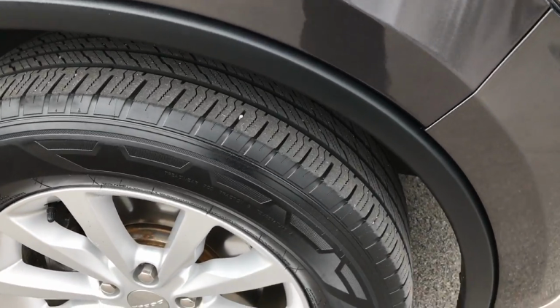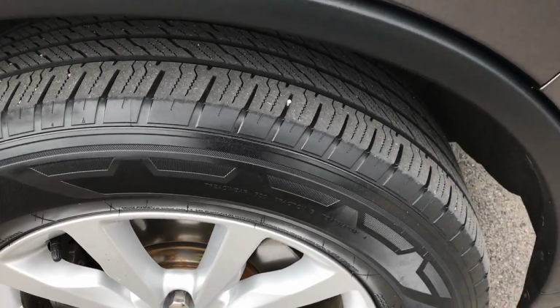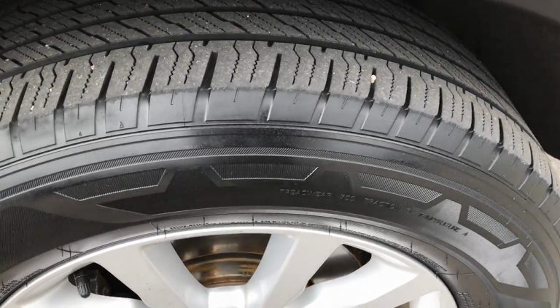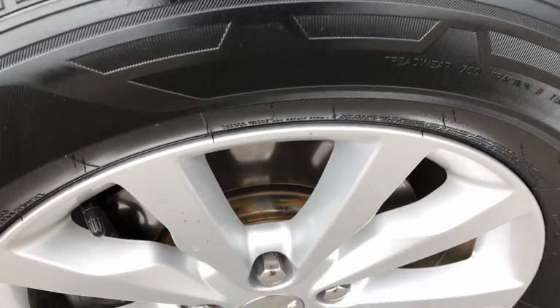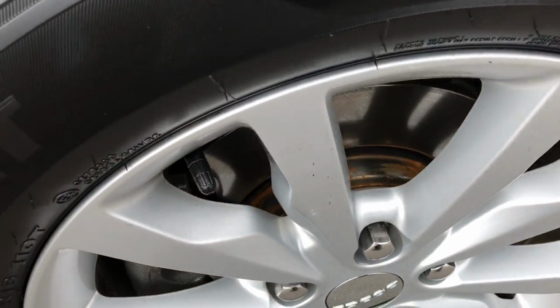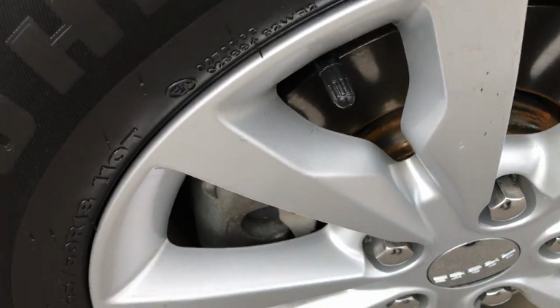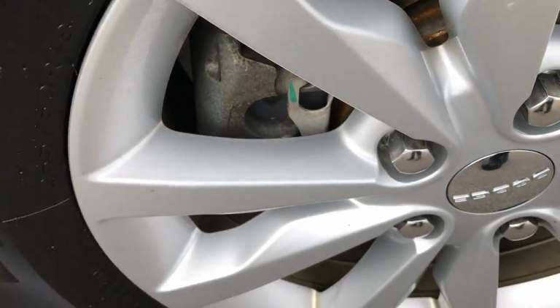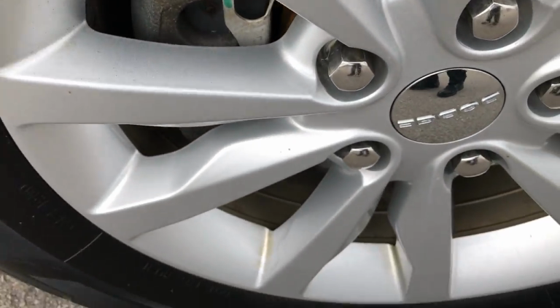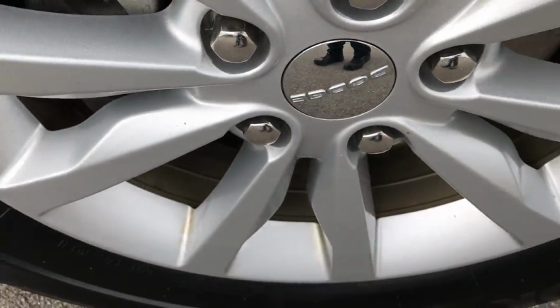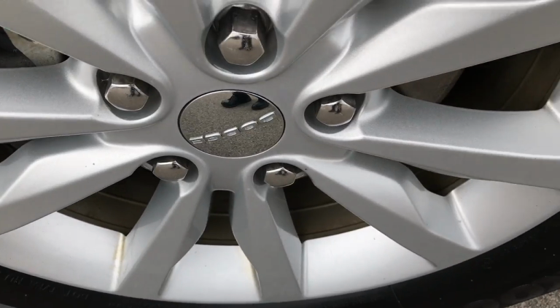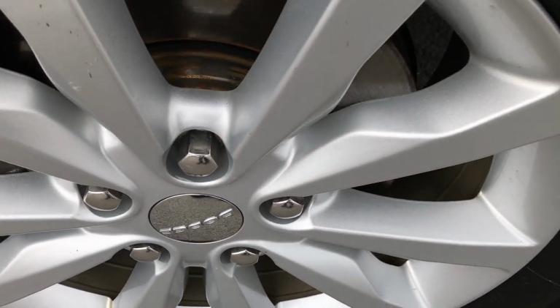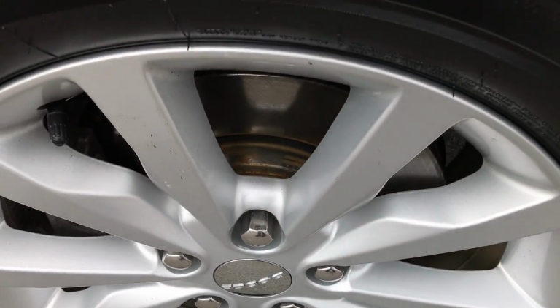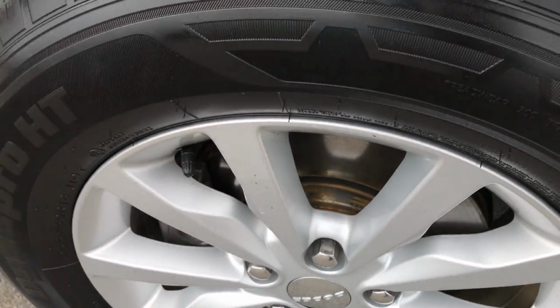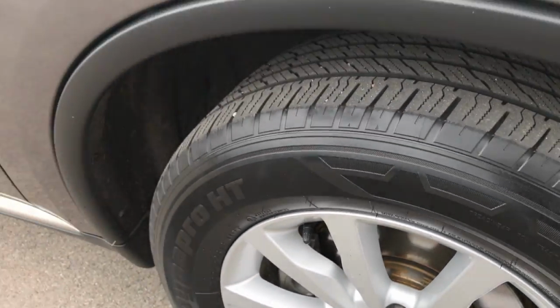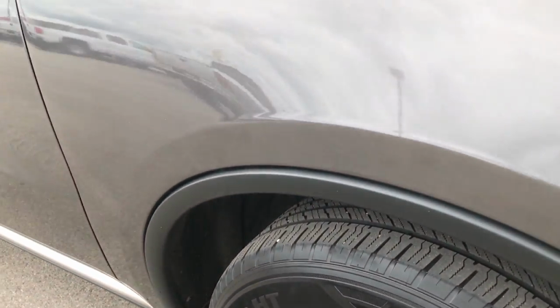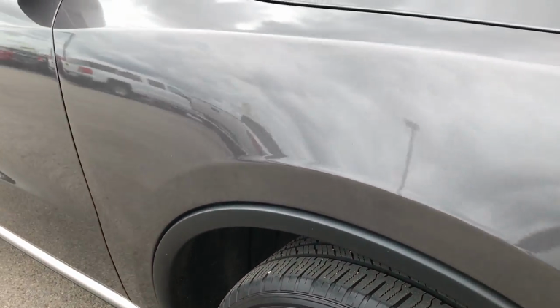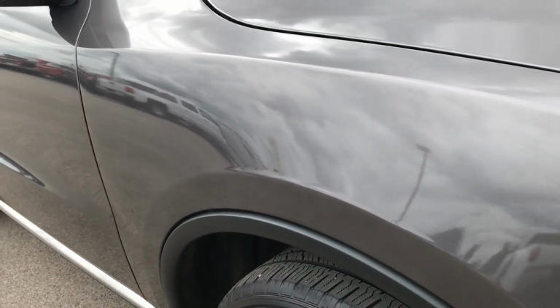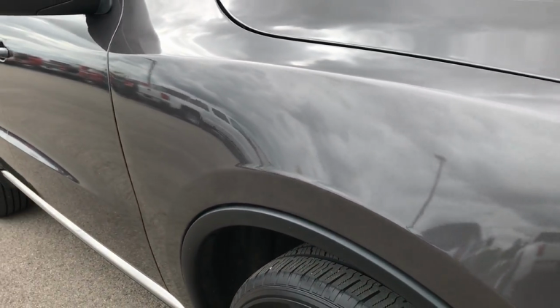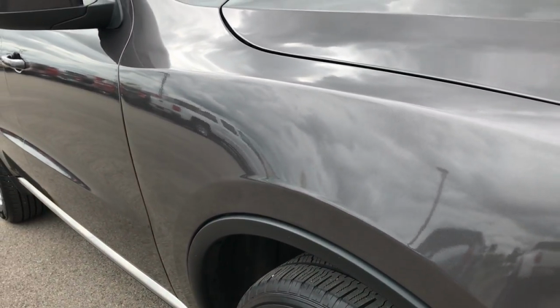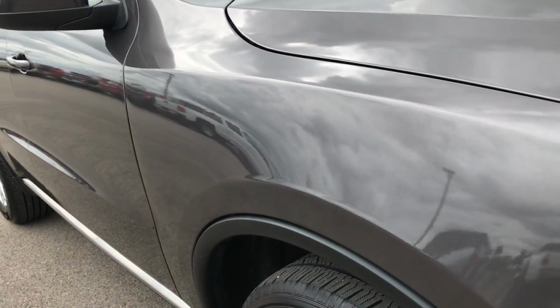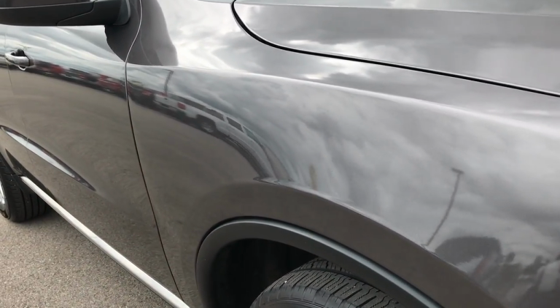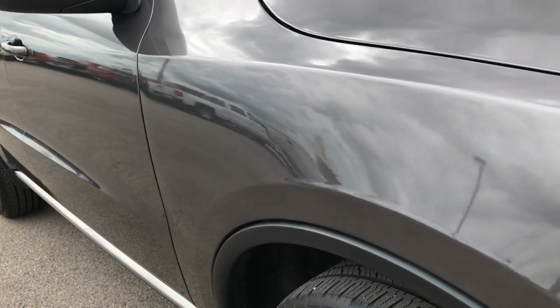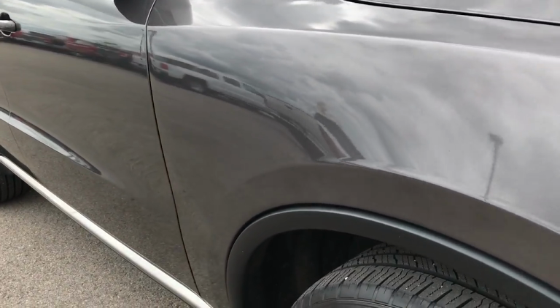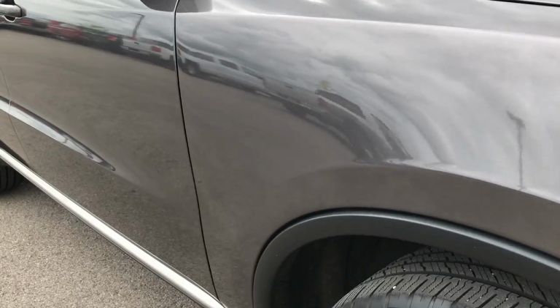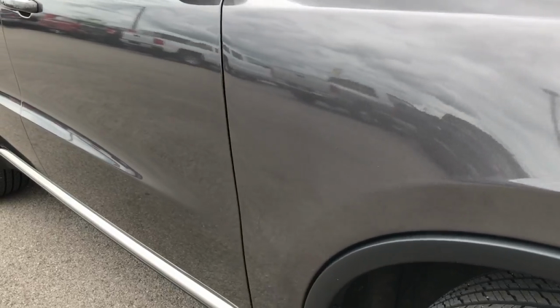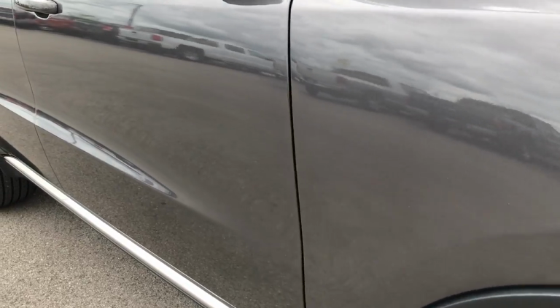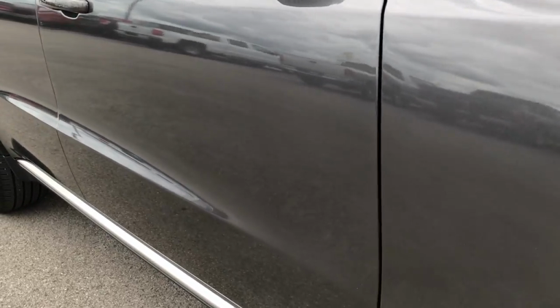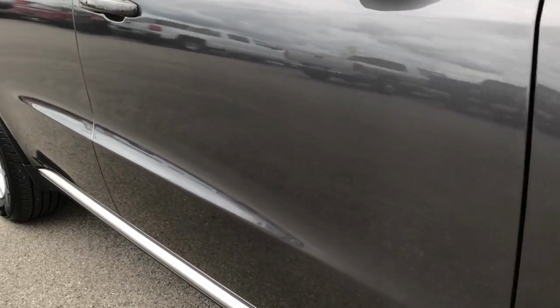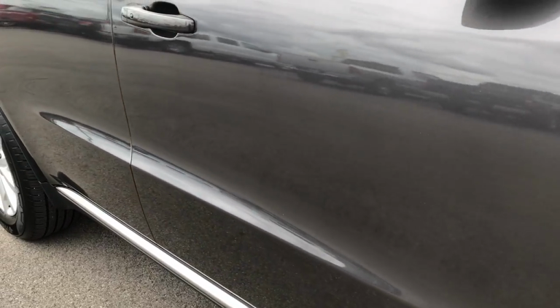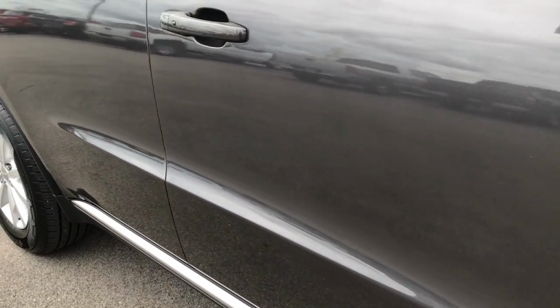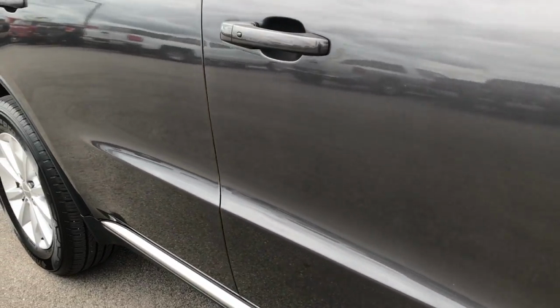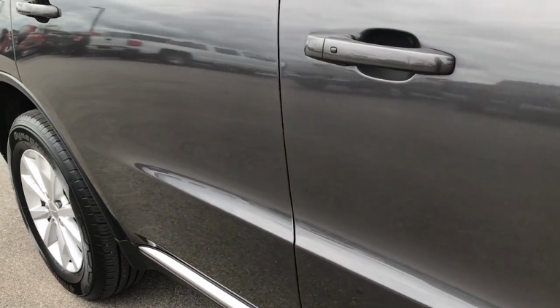The passenger side rim is in excellent condition as well — no scuffs or scrapes. As we go down this side of the vehicle, you can see just how clean the body is, how reflective and glass-like the paint is.